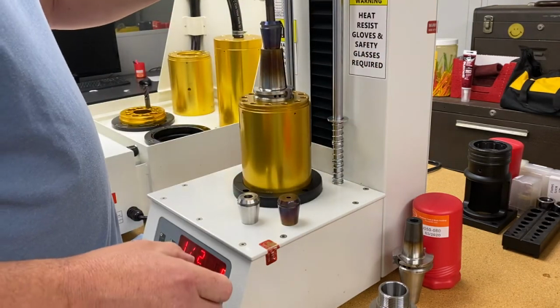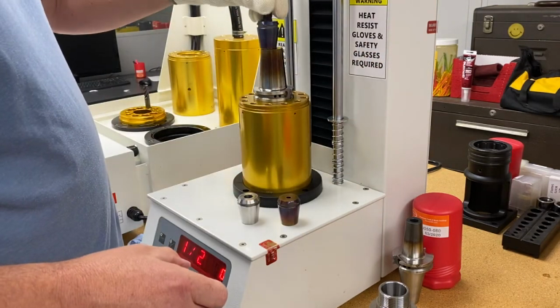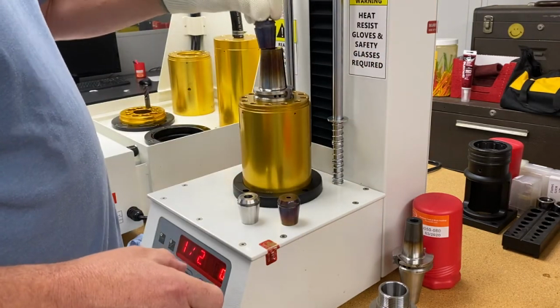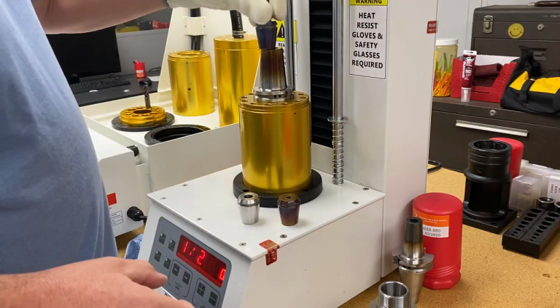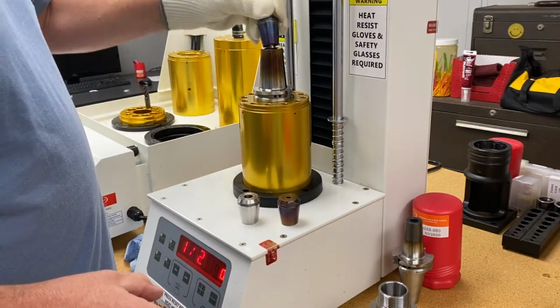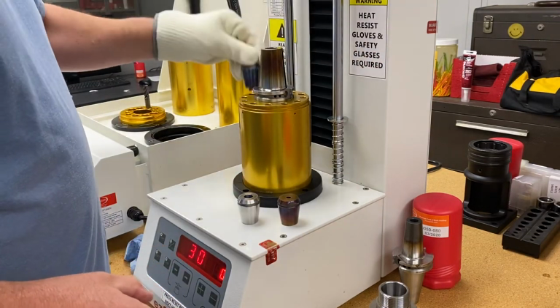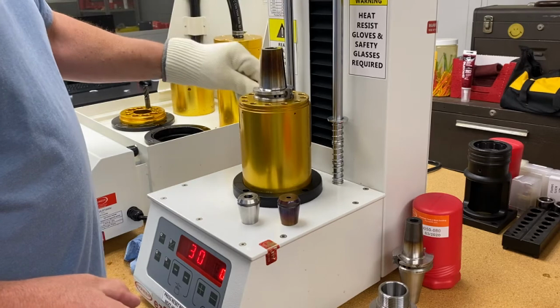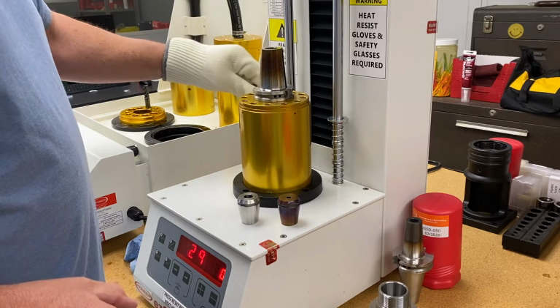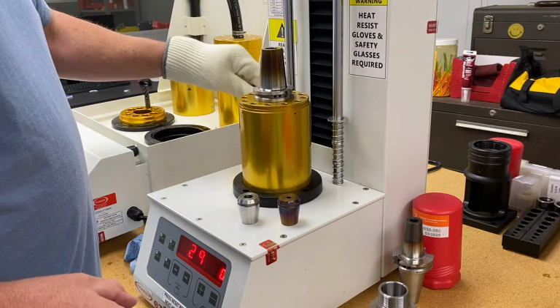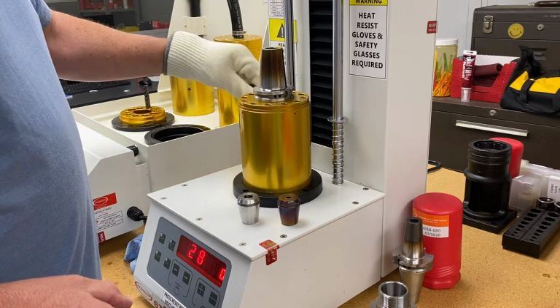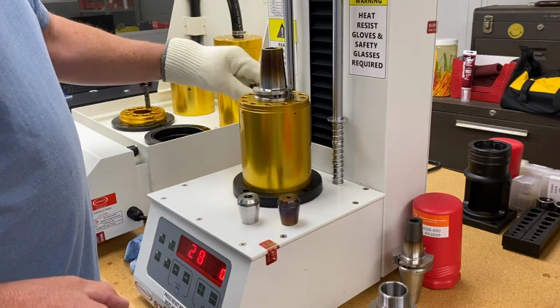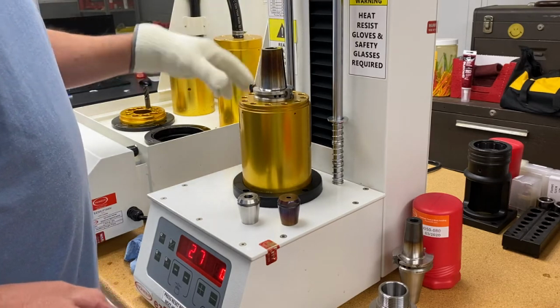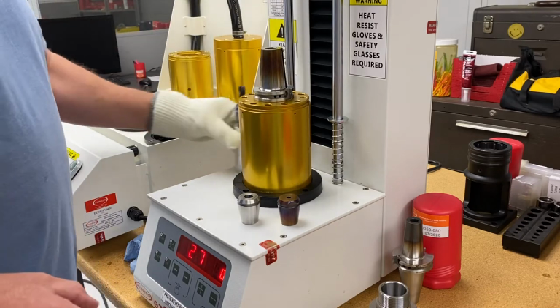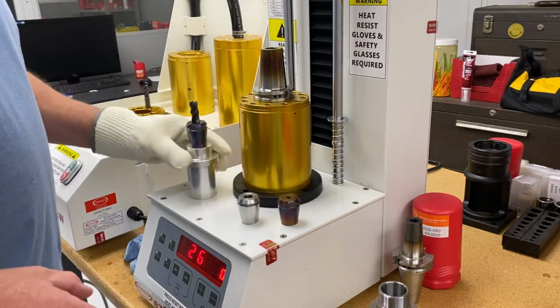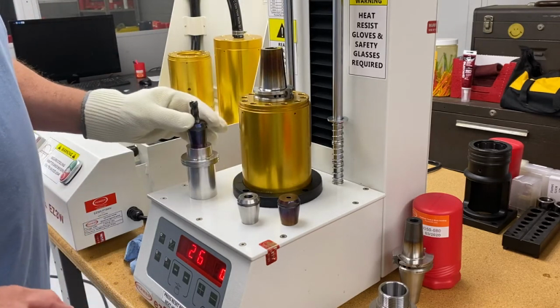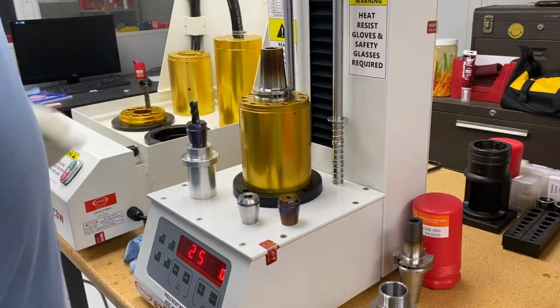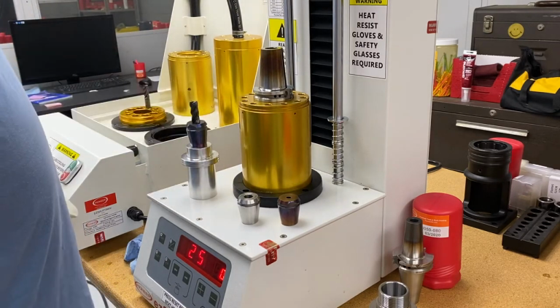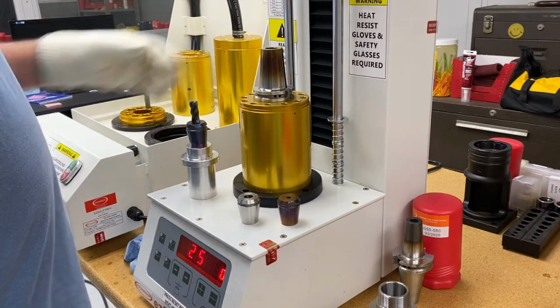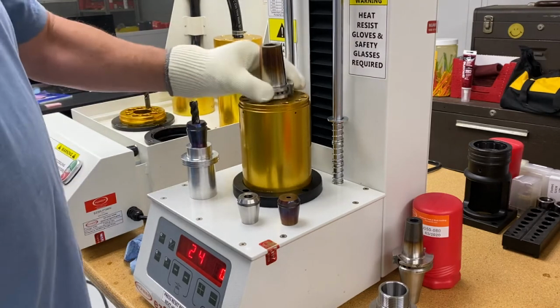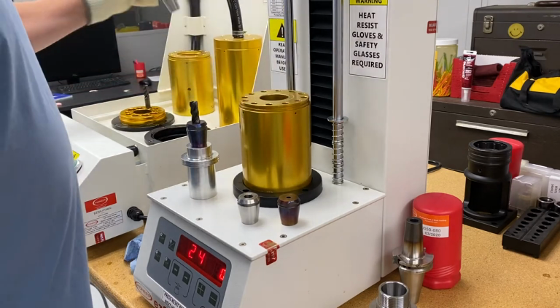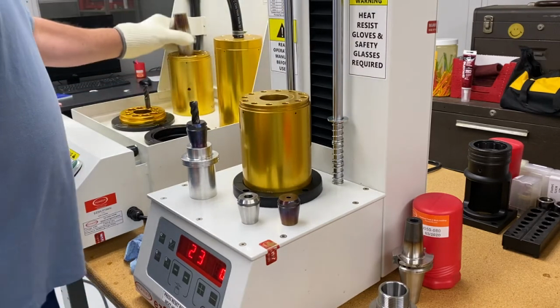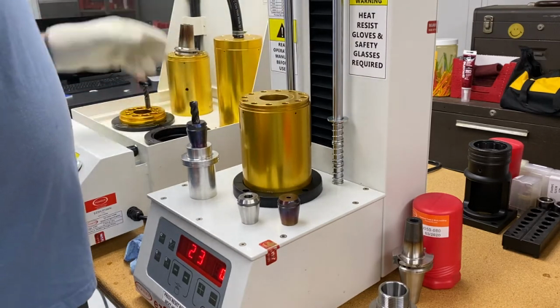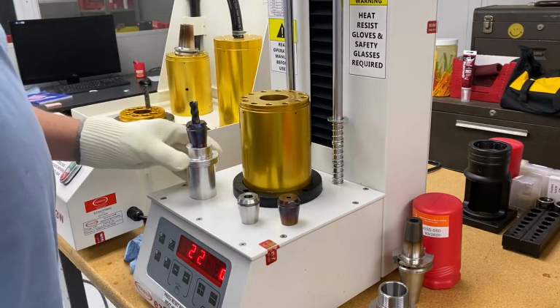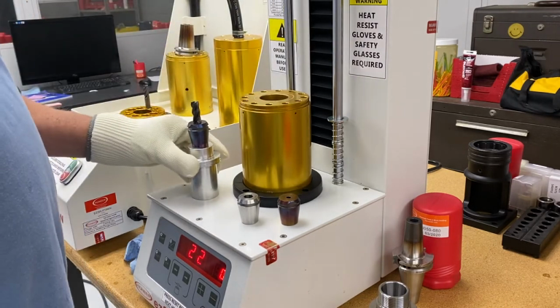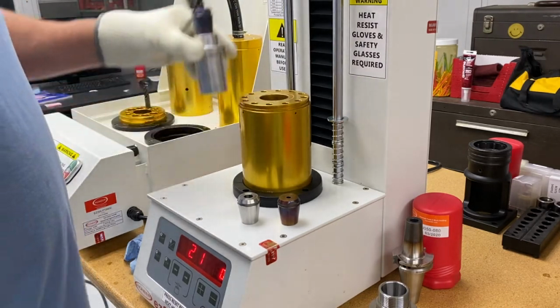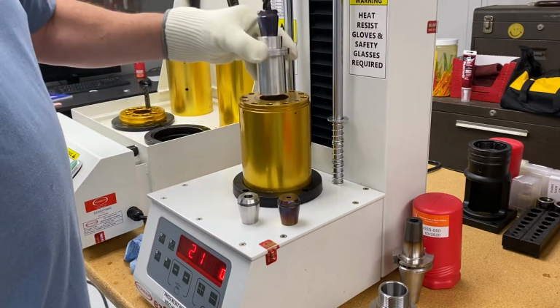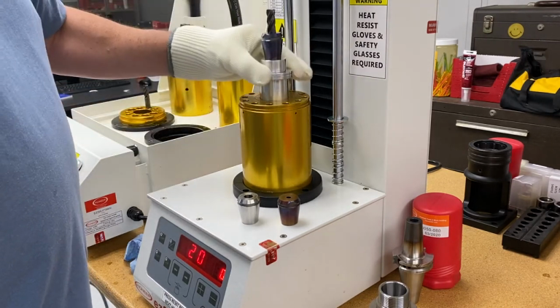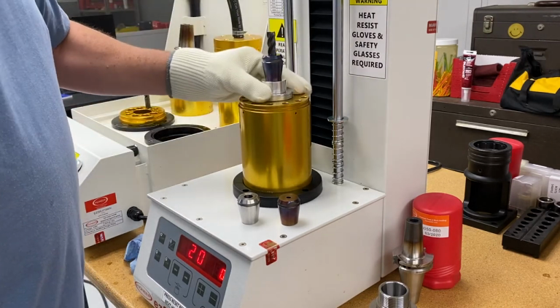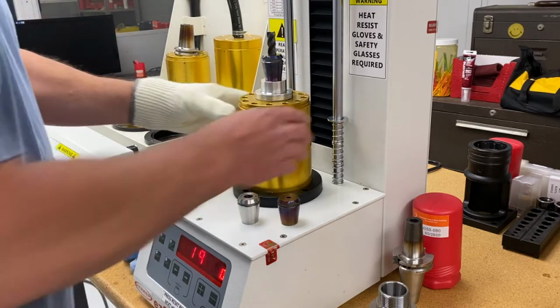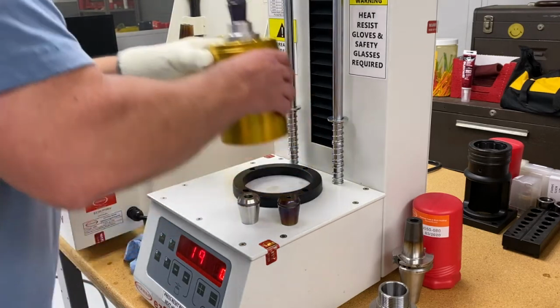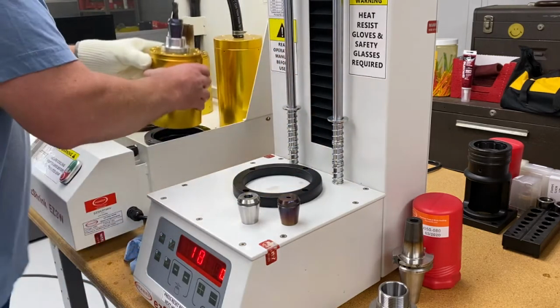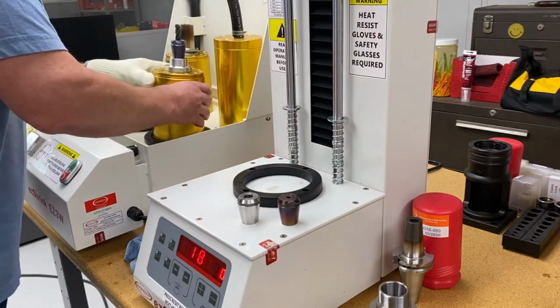Sorry — a little coolant spit there. I'm going to move it over to our fixture which locates it, and let it cool down.